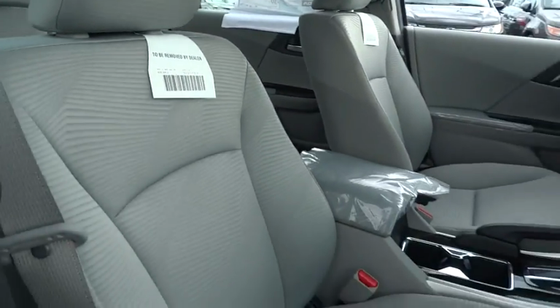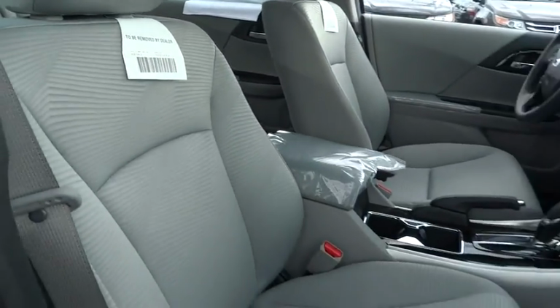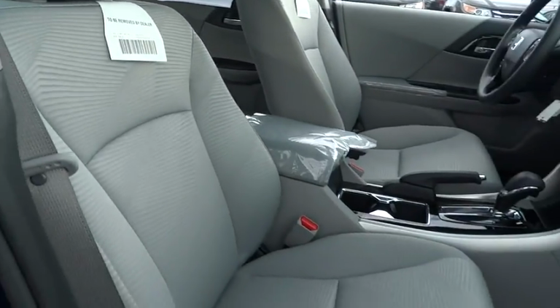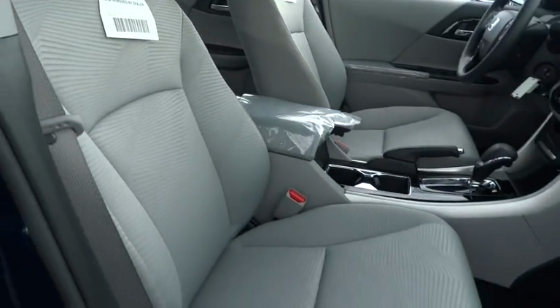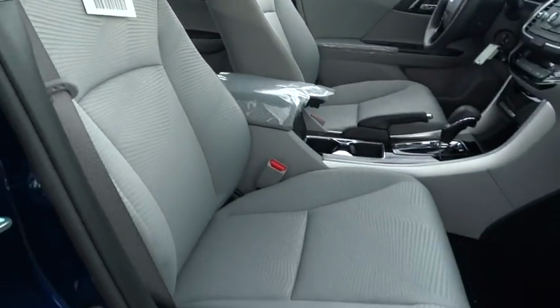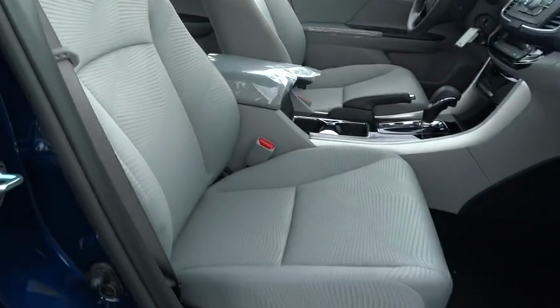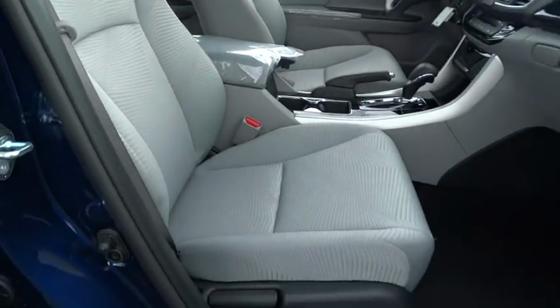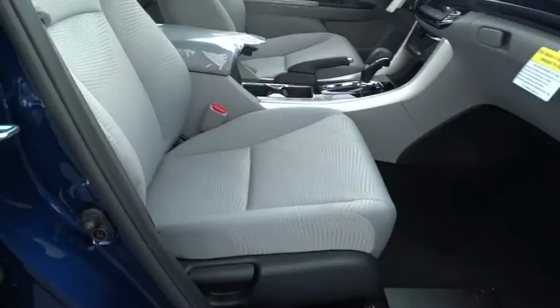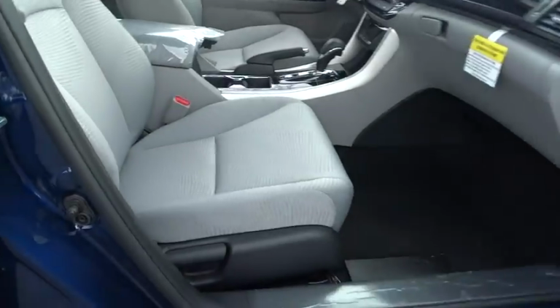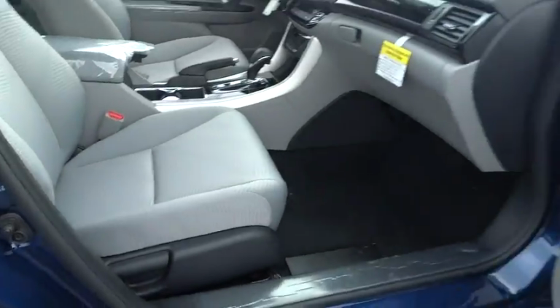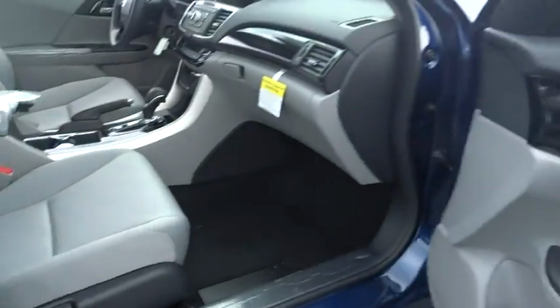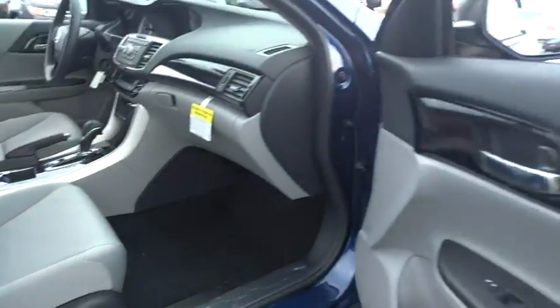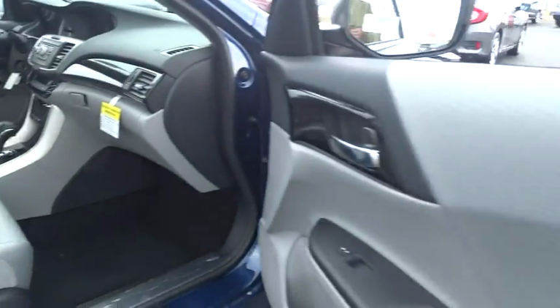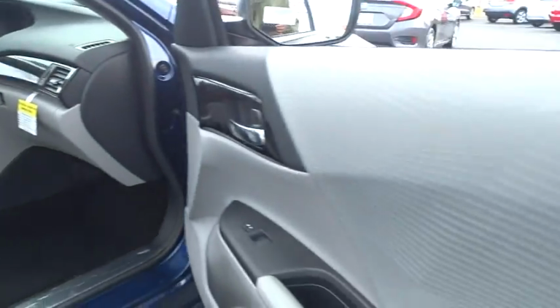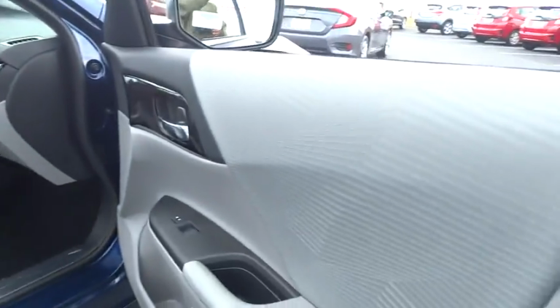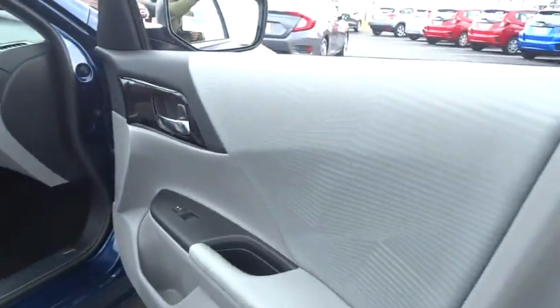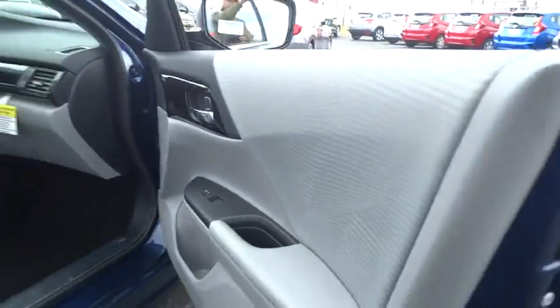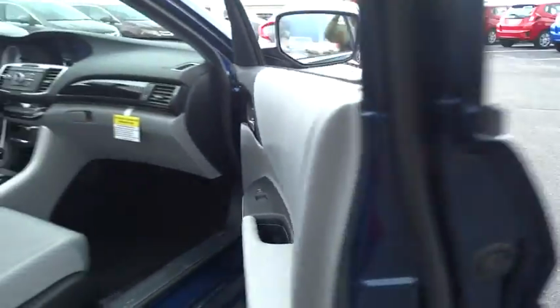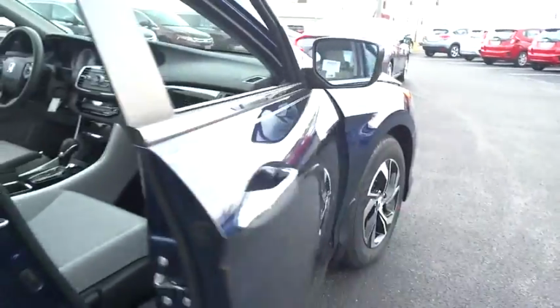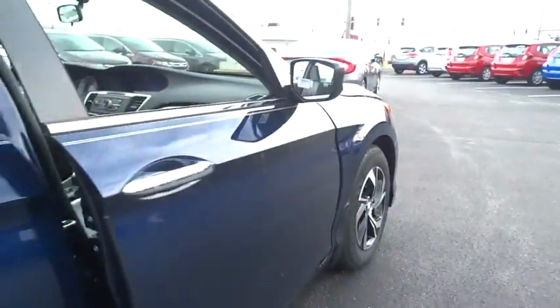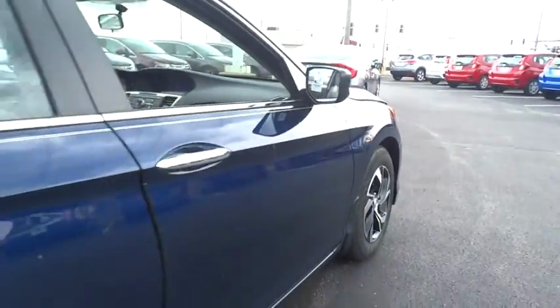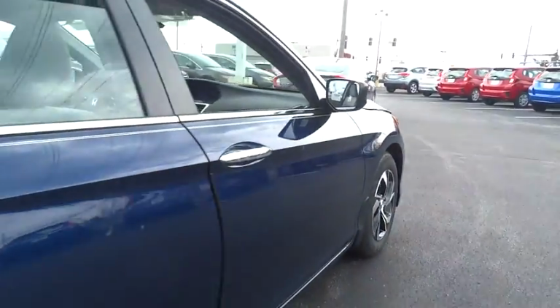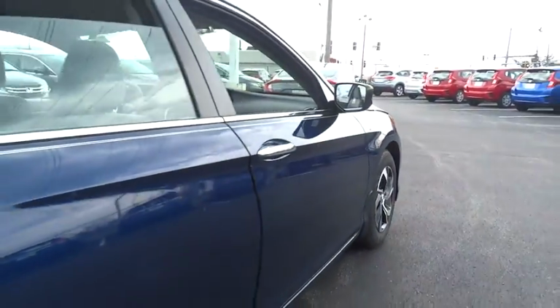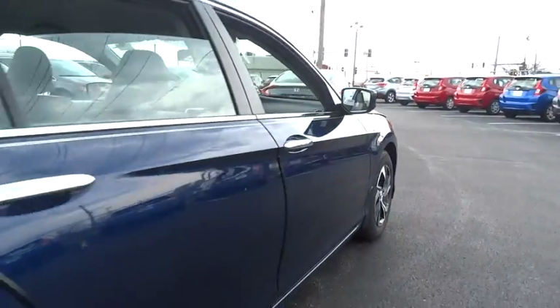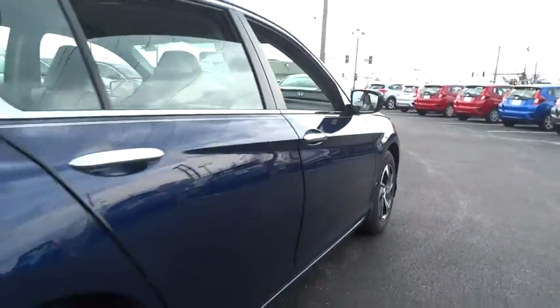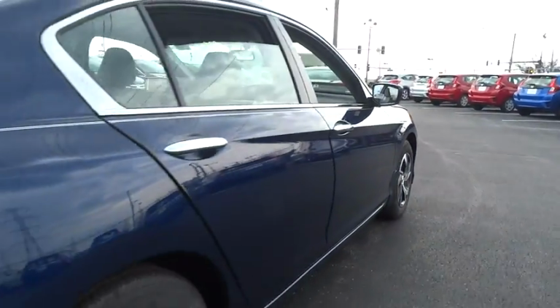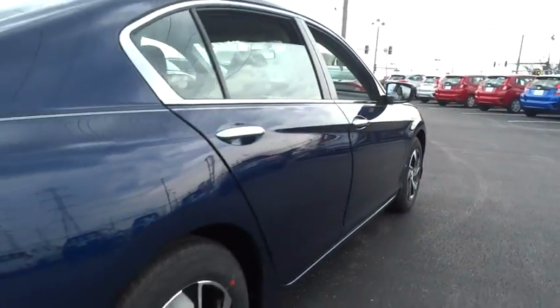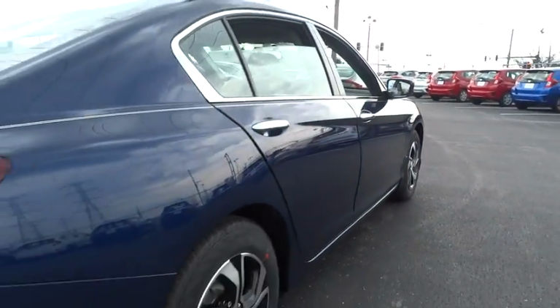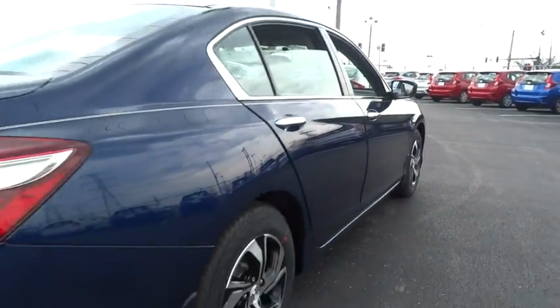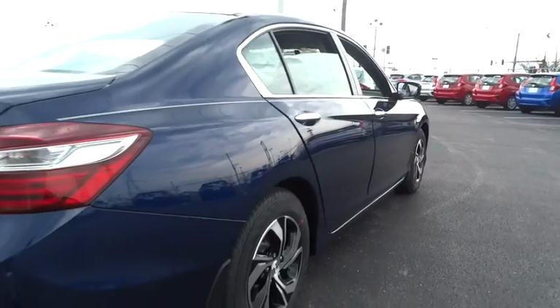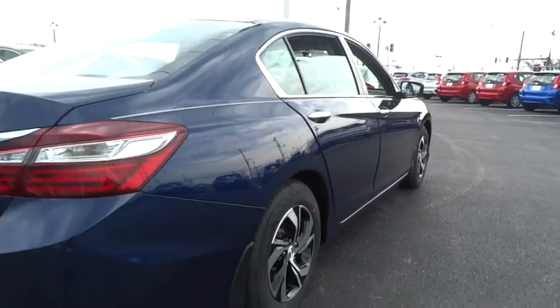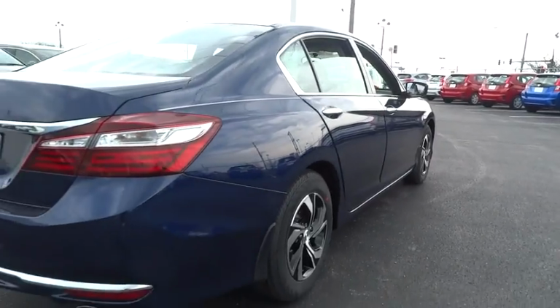Brake assist. Overhead console. Panic alarm. Remote keyless entry. Cloth seat trim. Front bucket seats. Front reading lamps.